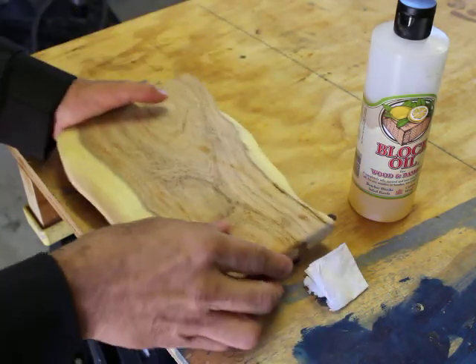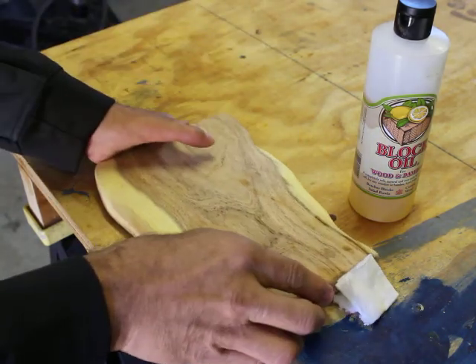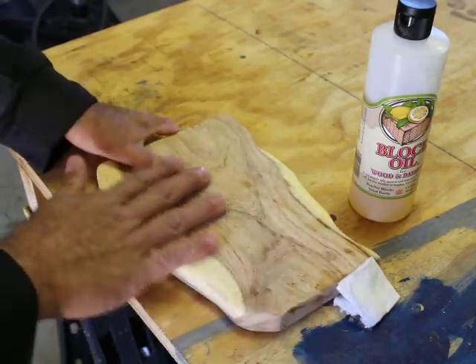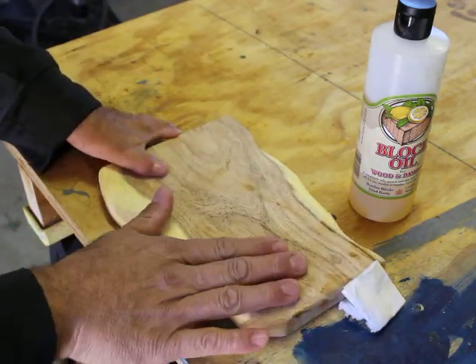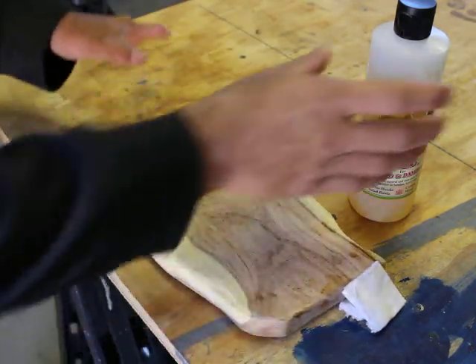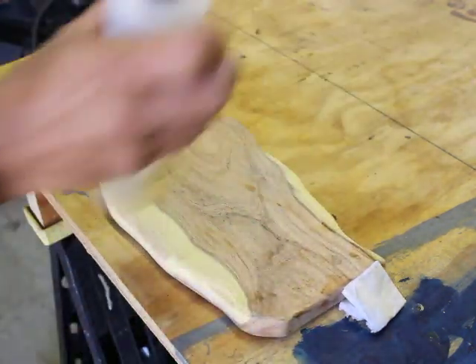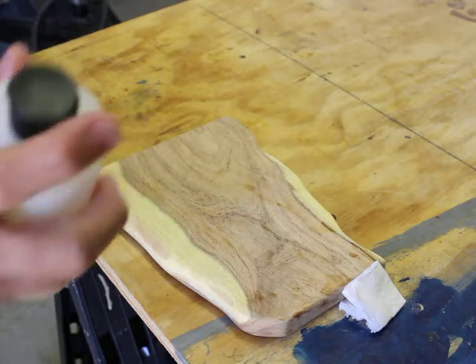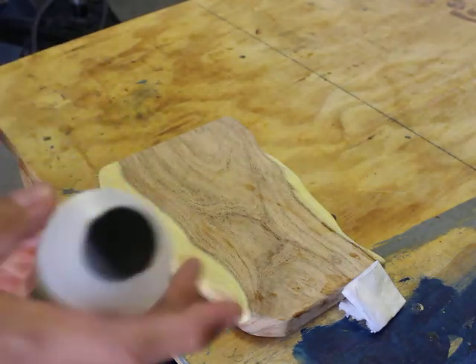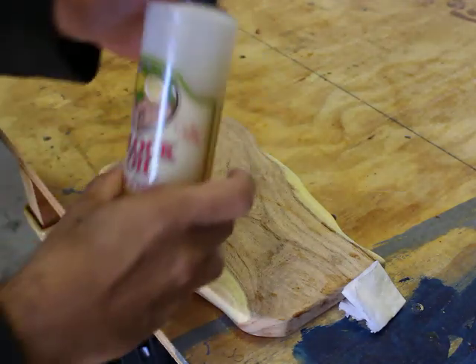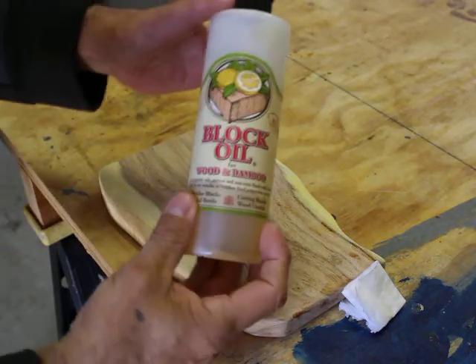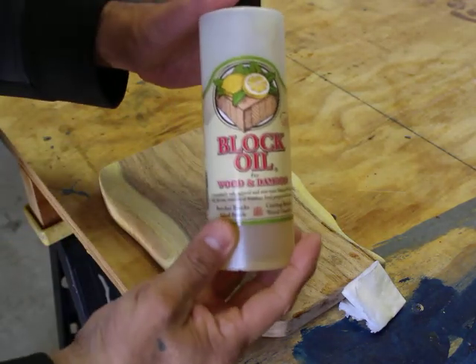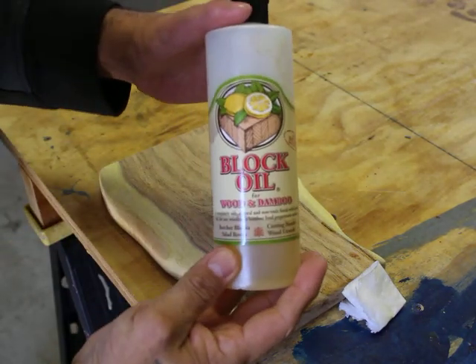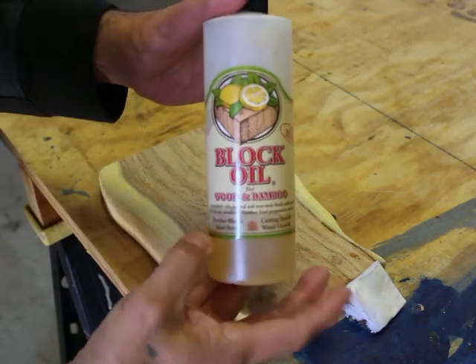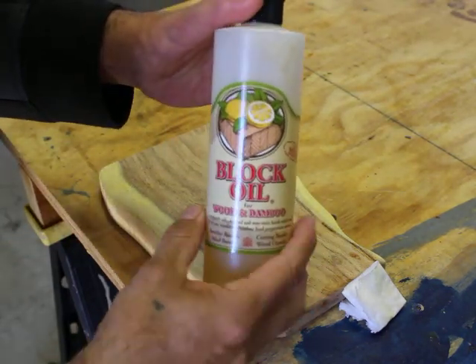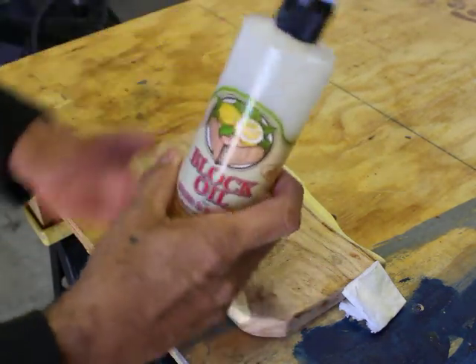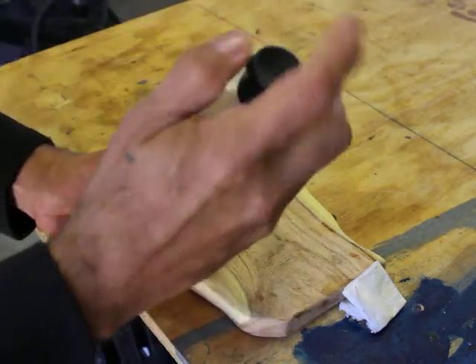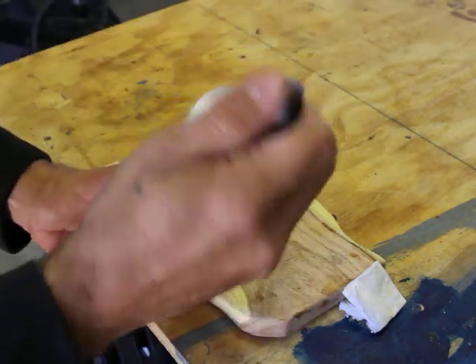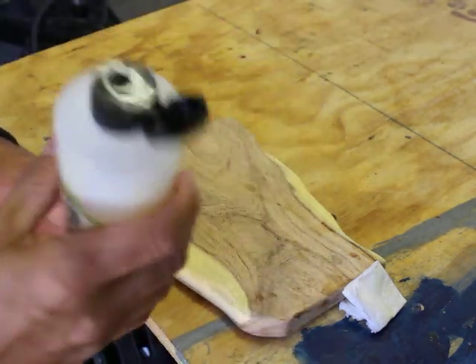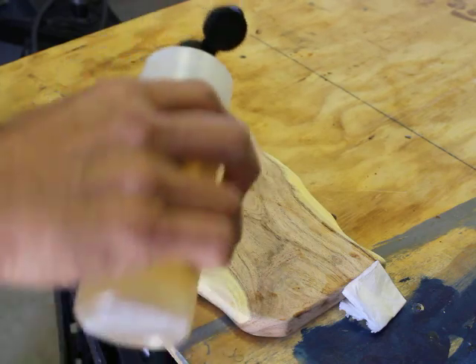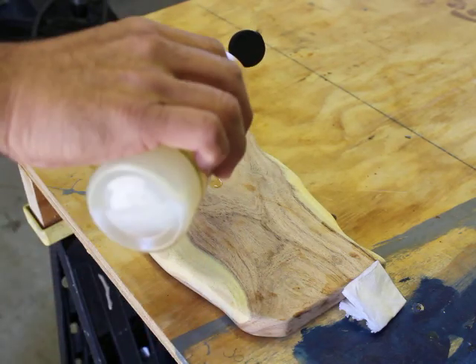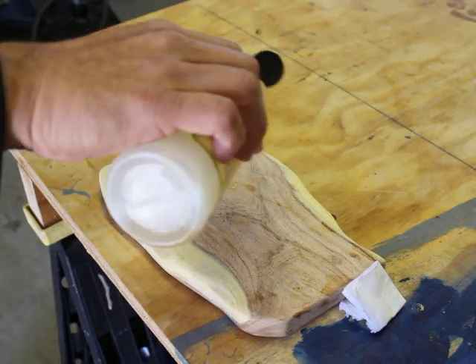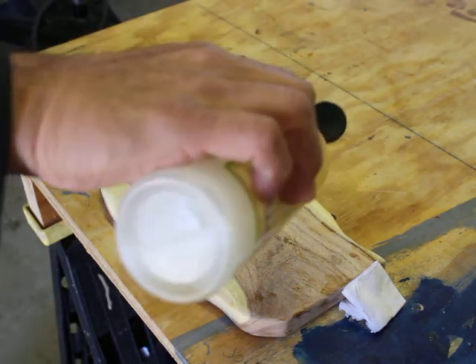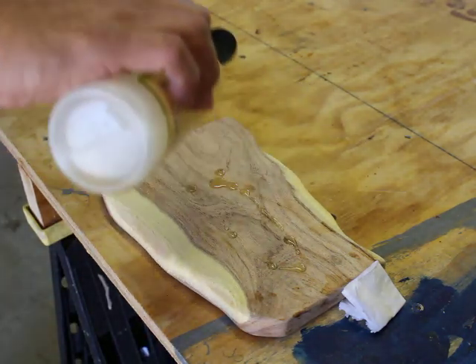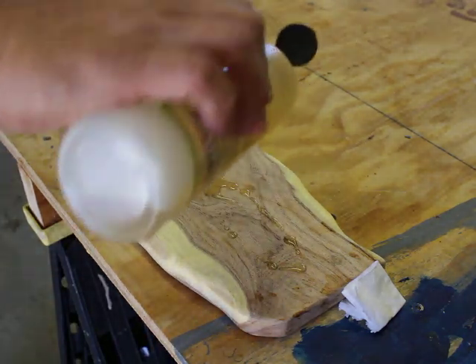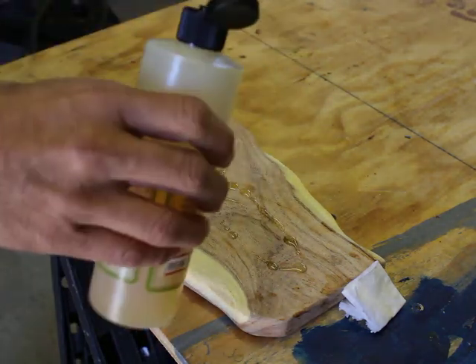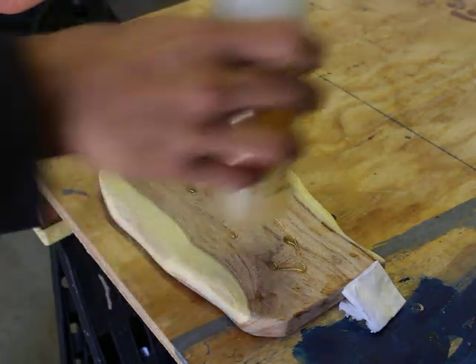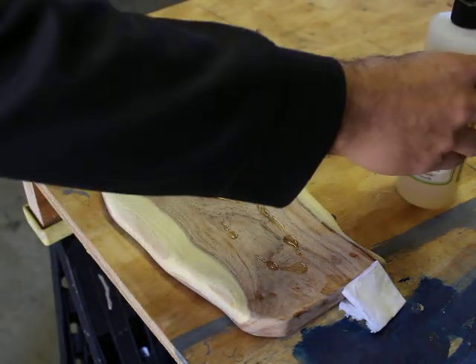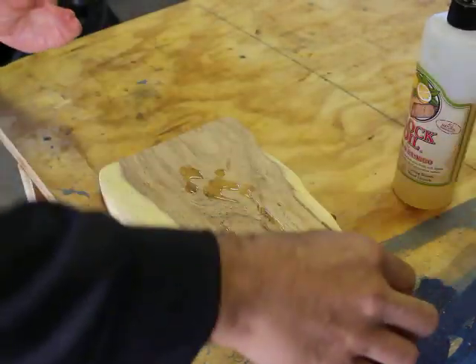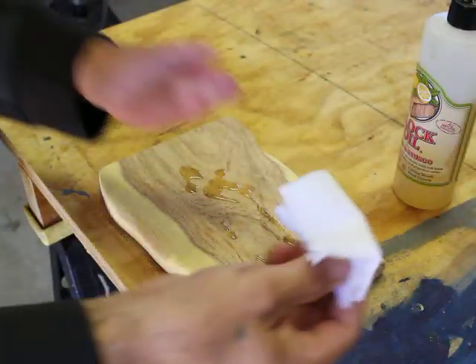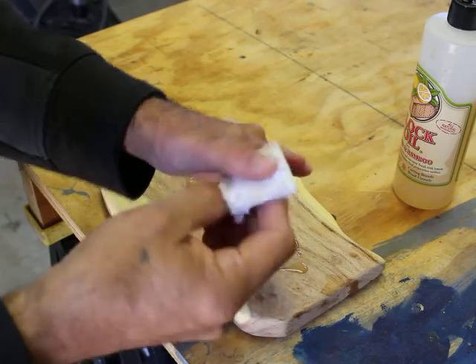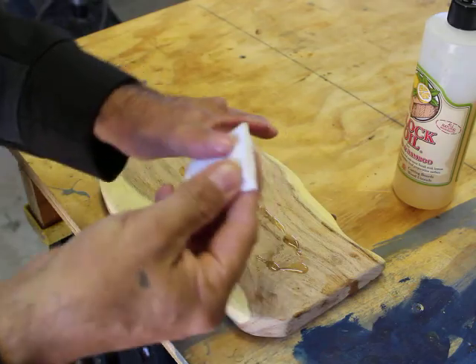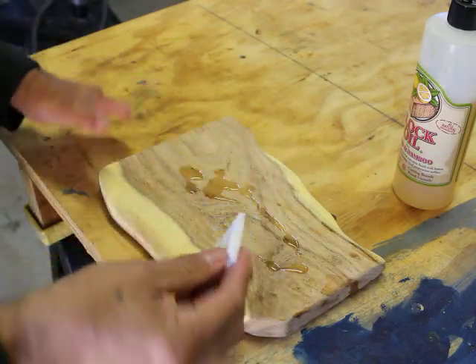I cut them, shape them, sand them down, and I use block oil to protect them. You can find this at any hardware store. Just put a little oil on there — I use just a little piece of napkin.